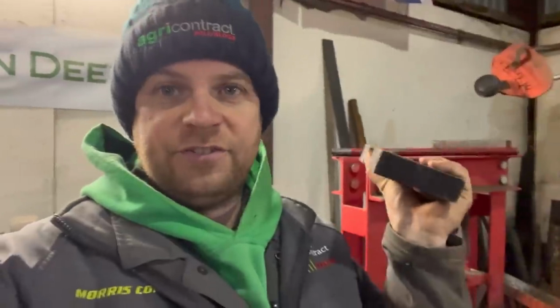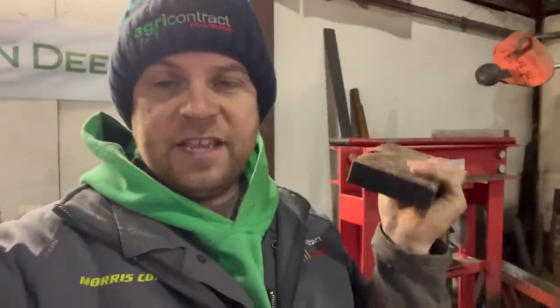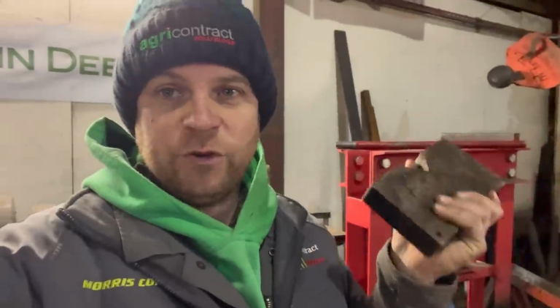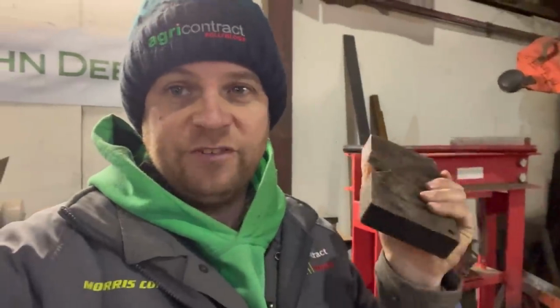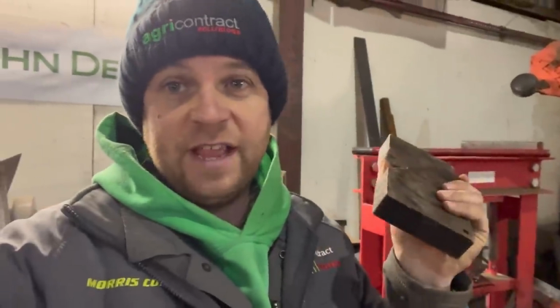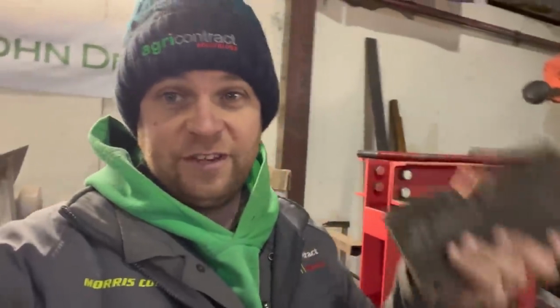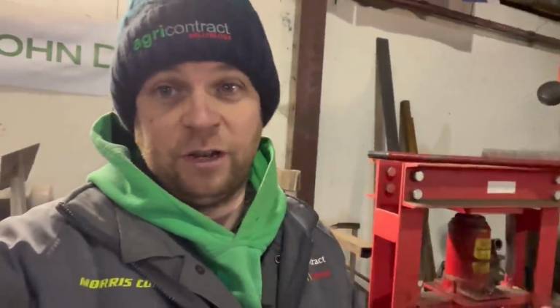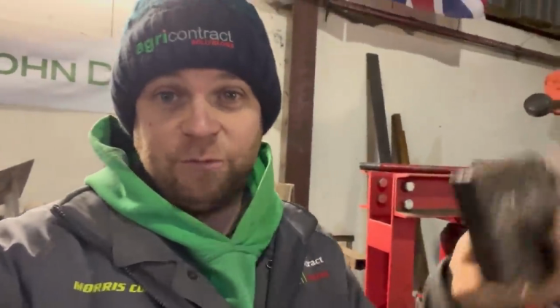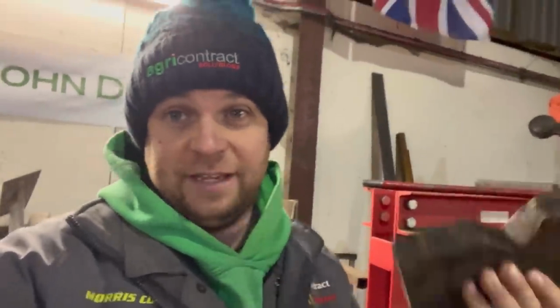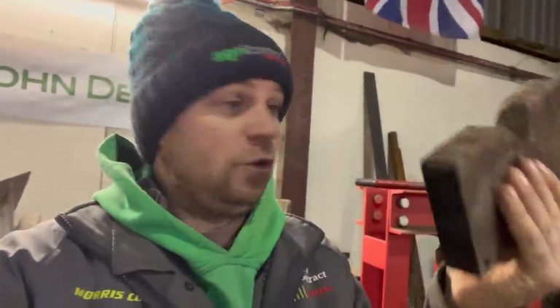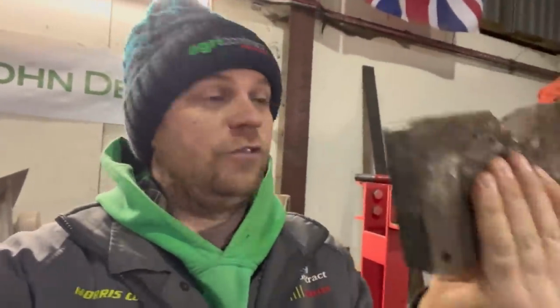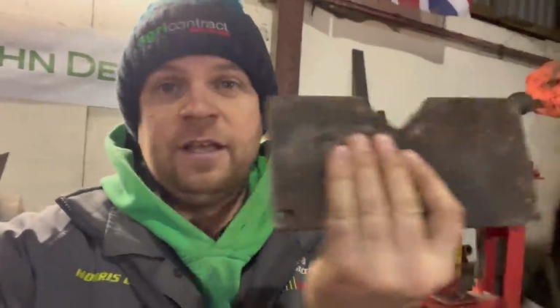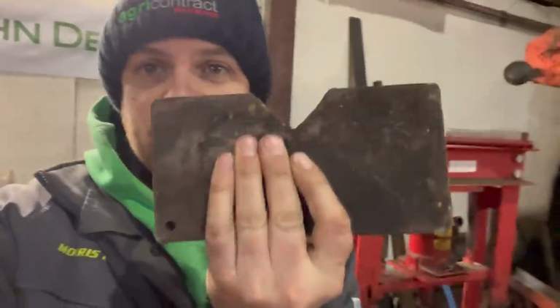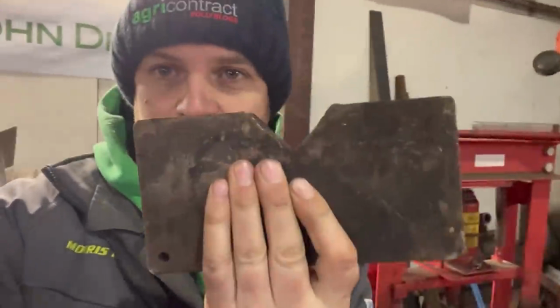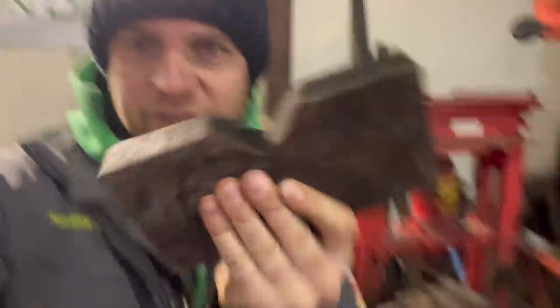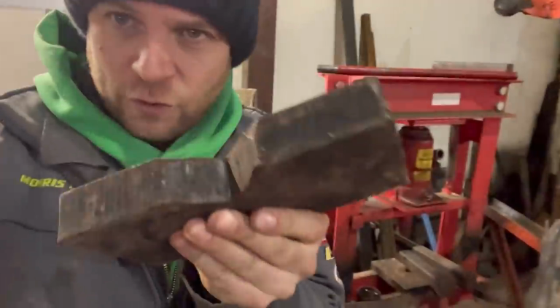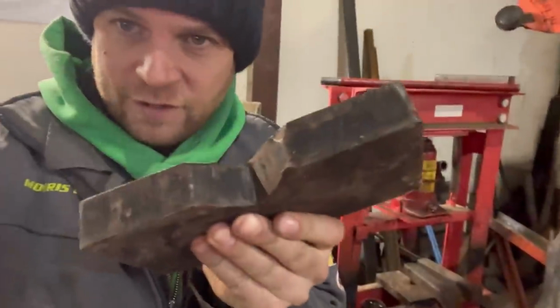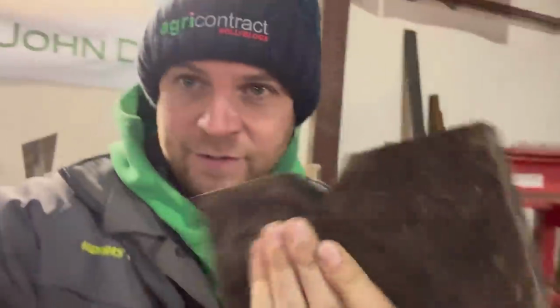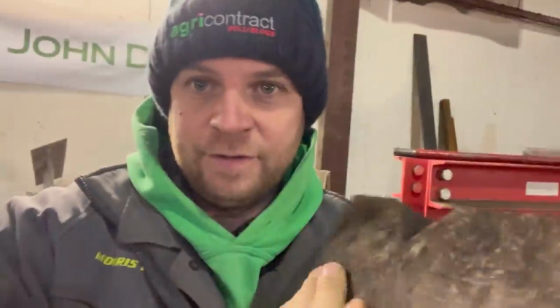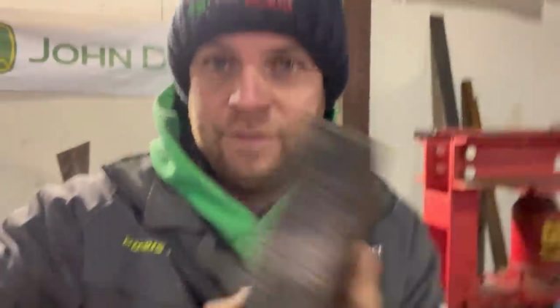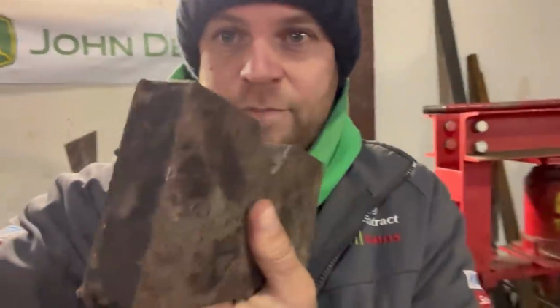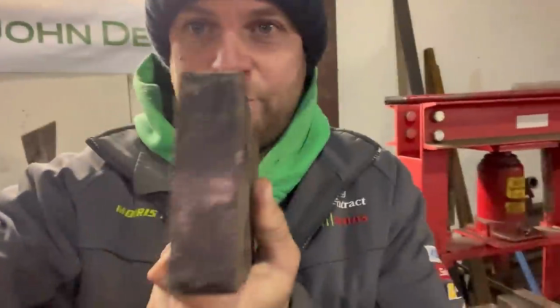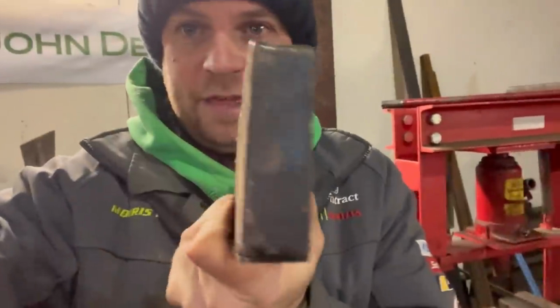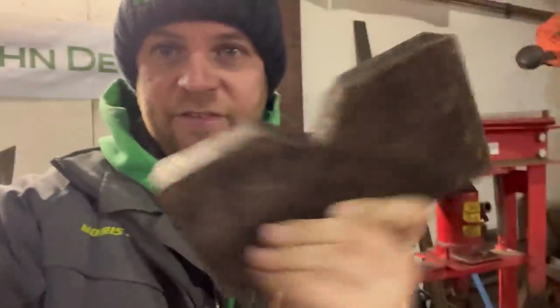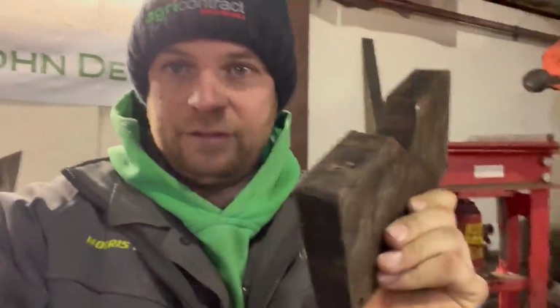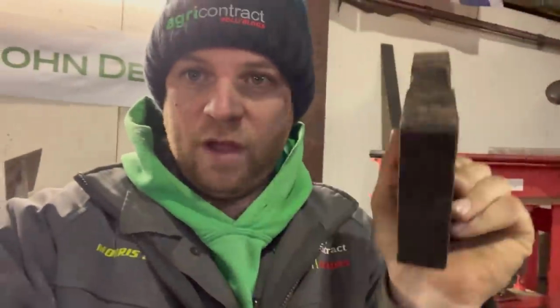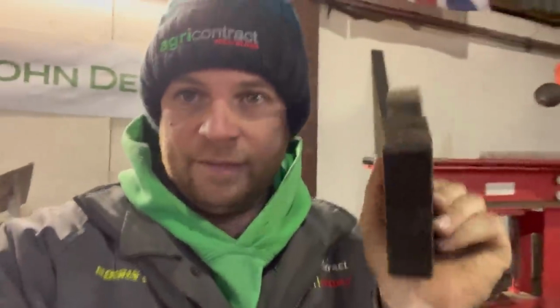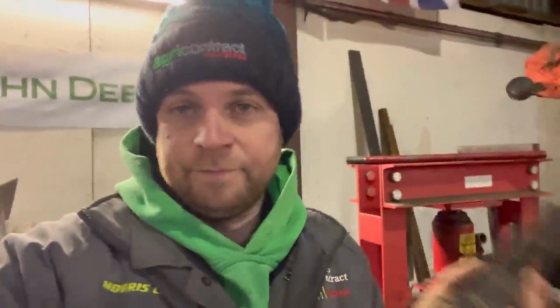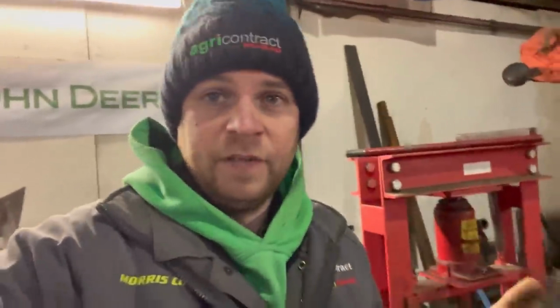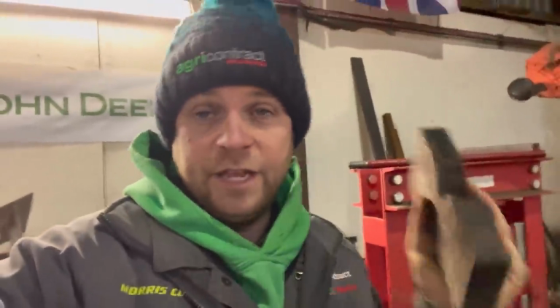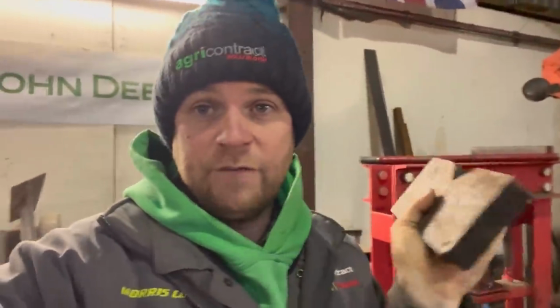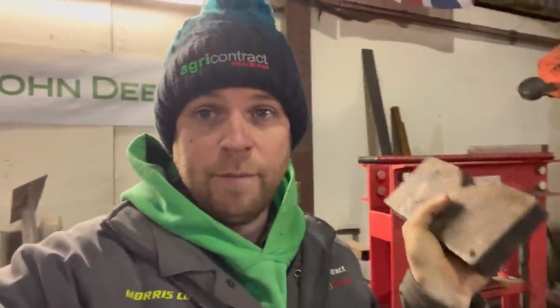Dead easy quiz question today and there's even a clue as well if you look closely. Does anyone know what that's for? Big thick piece of steel, quite heavy. If you think you know, leave a comment below.